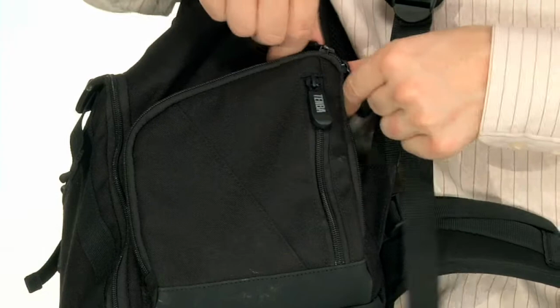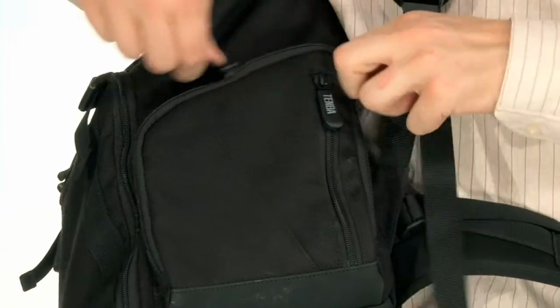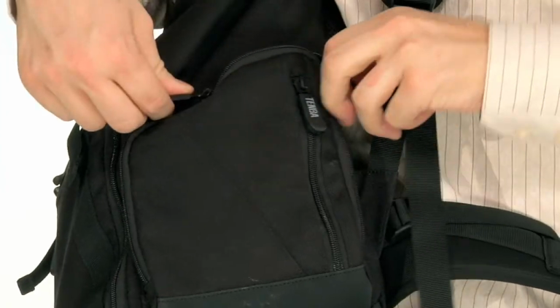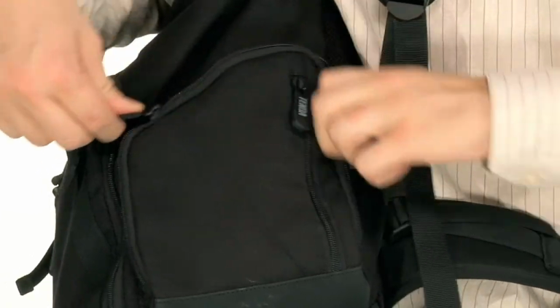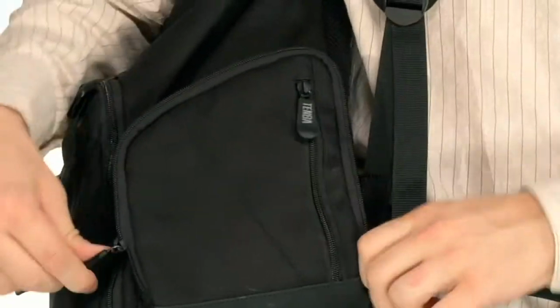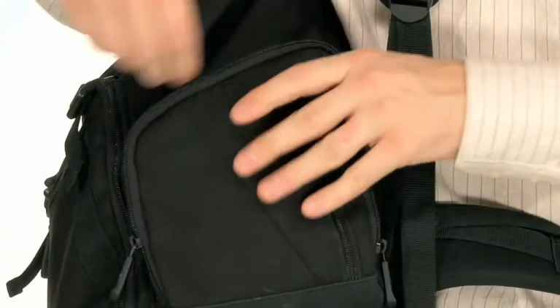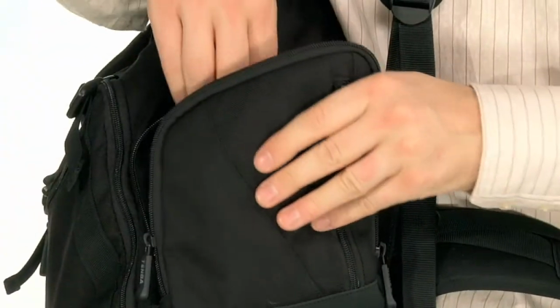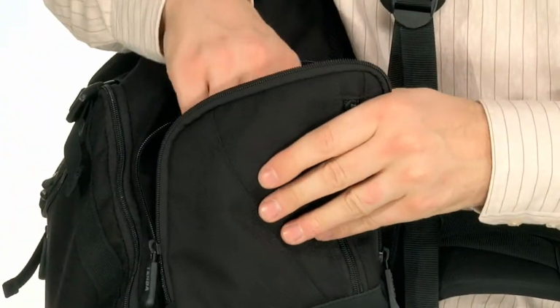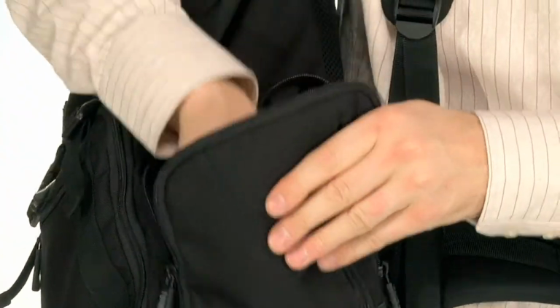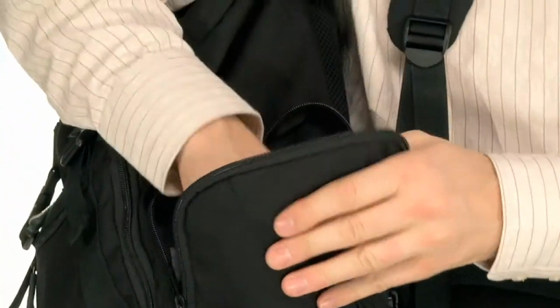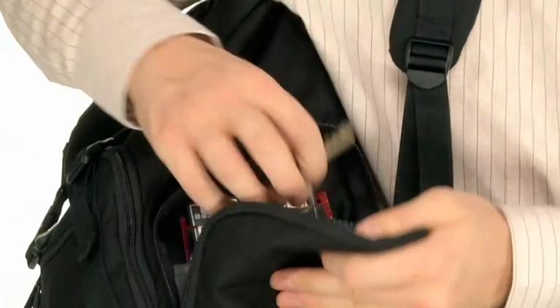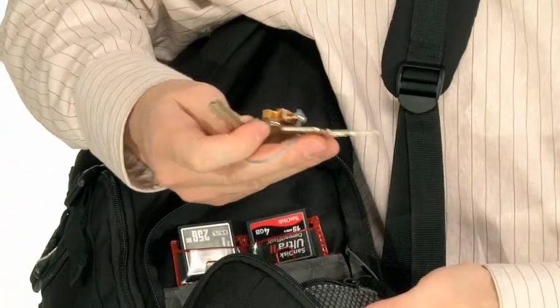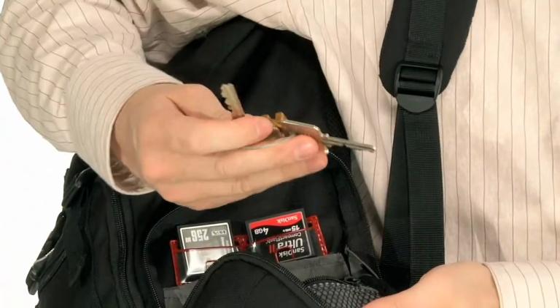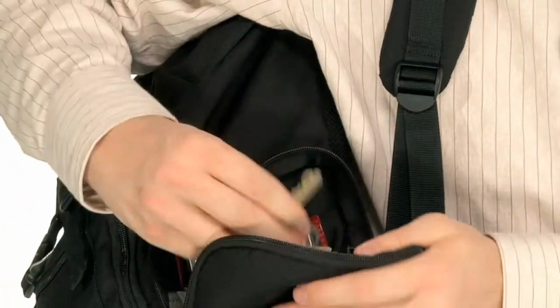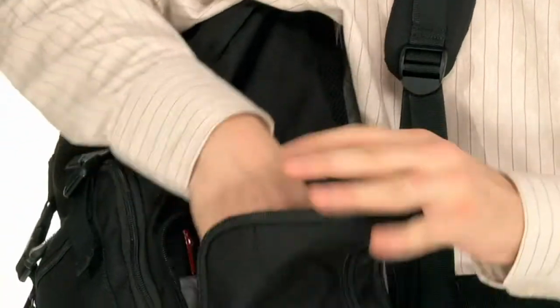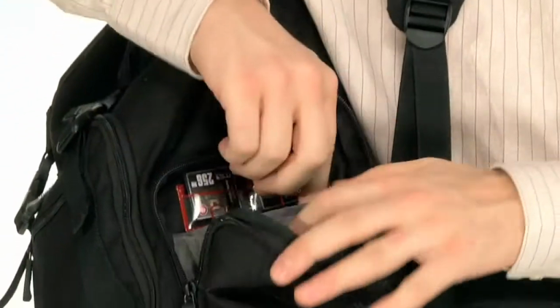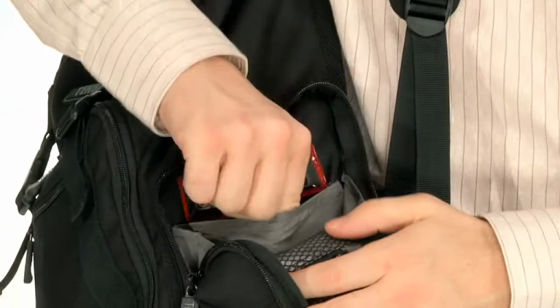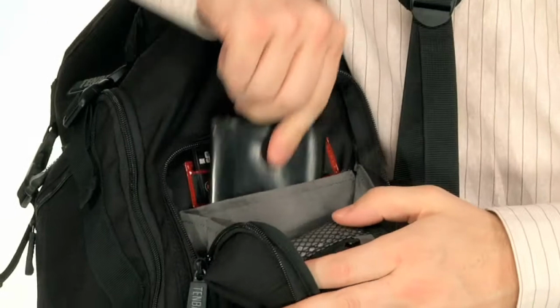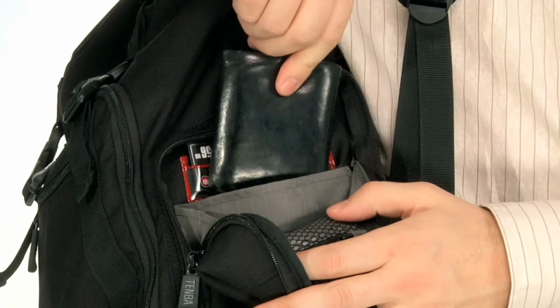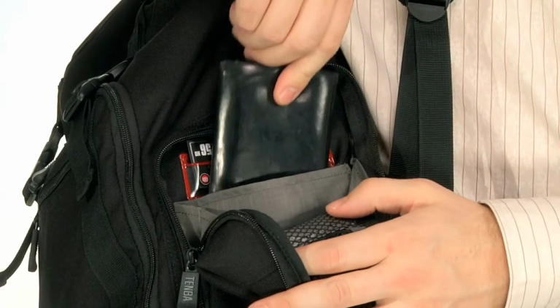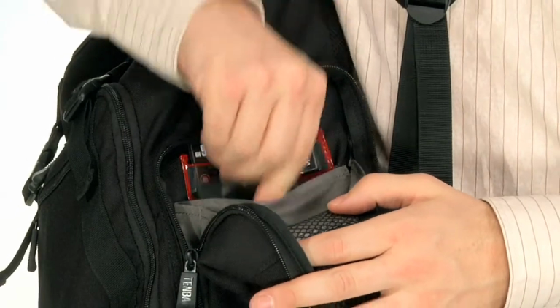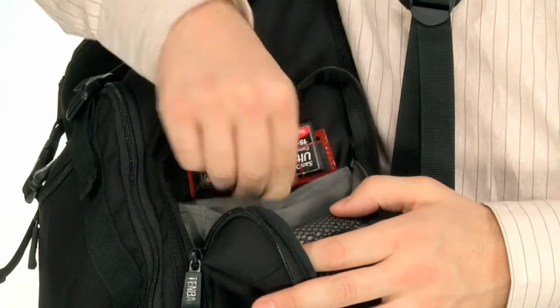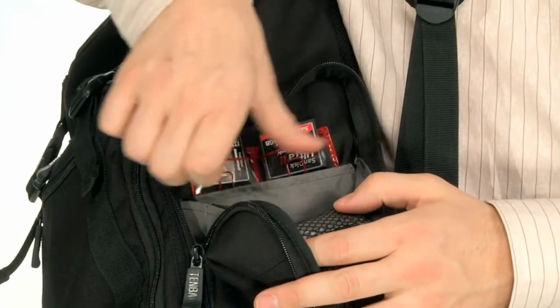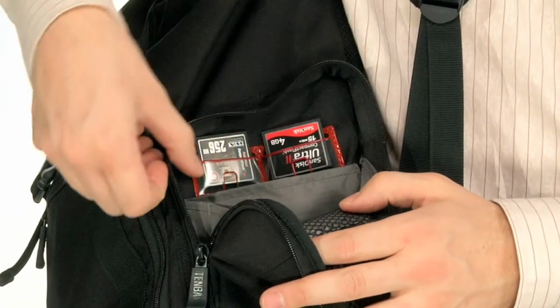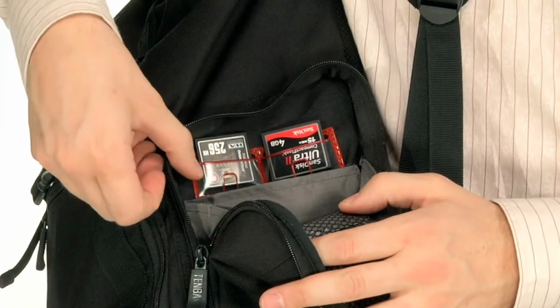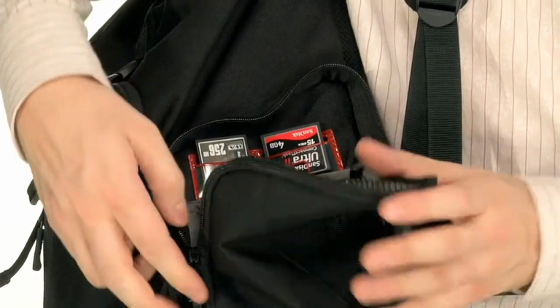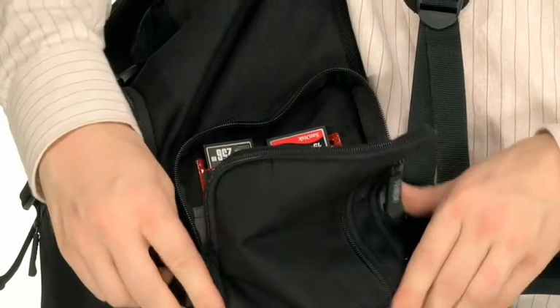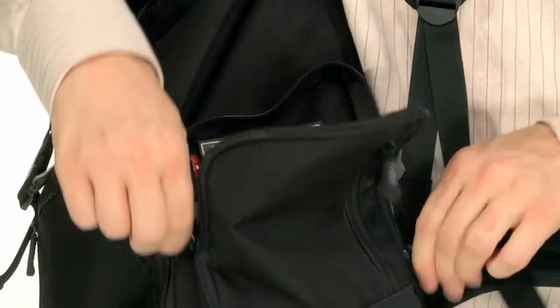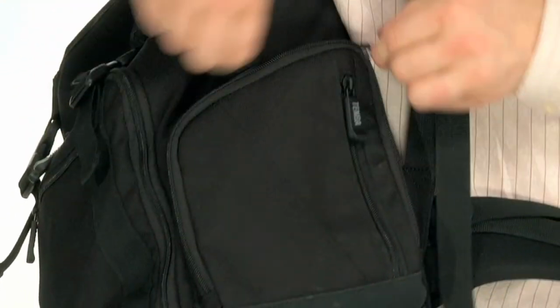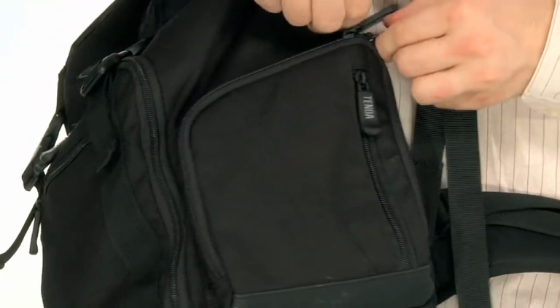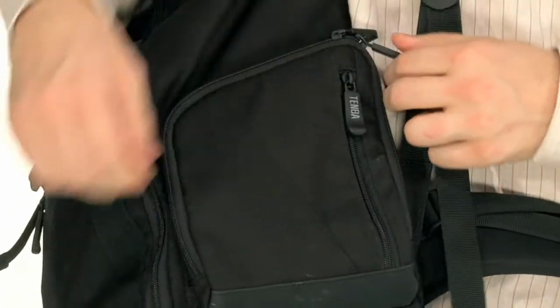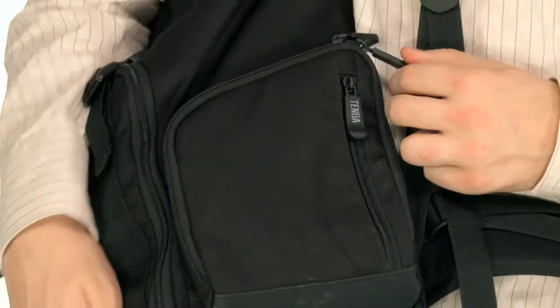There are additional pockets inside: a zippered window mesh for loose change and keys, a slide-in ripstop pocket for a wallet, and slots for memory cards.